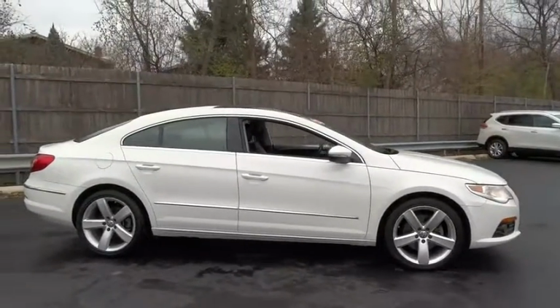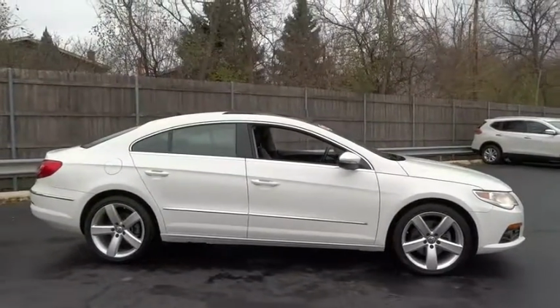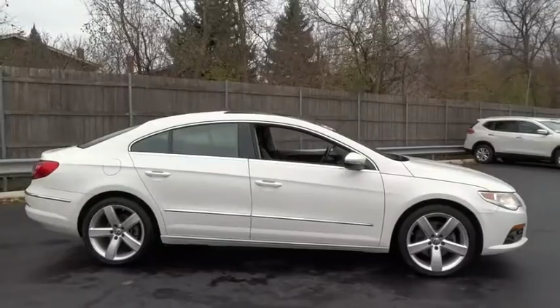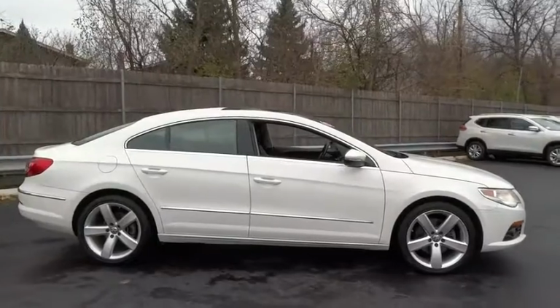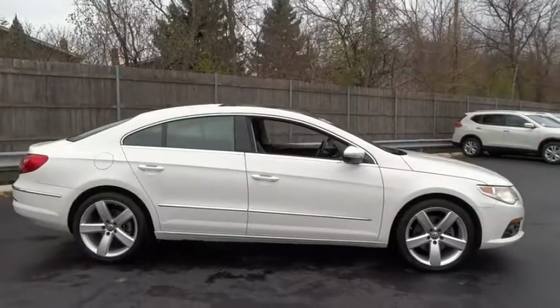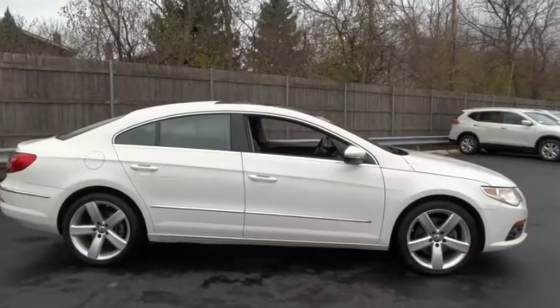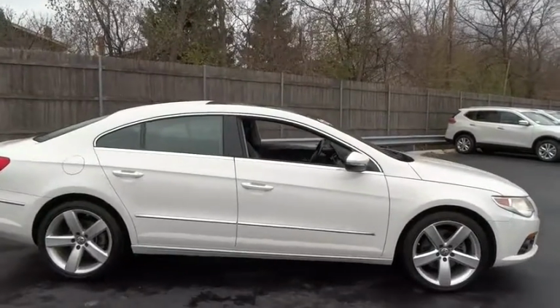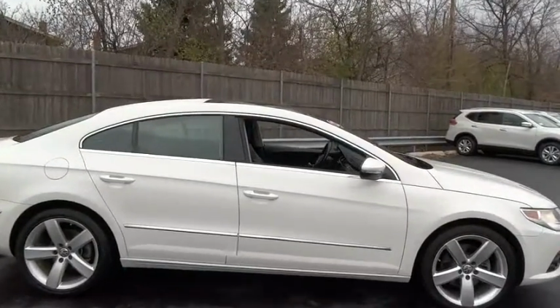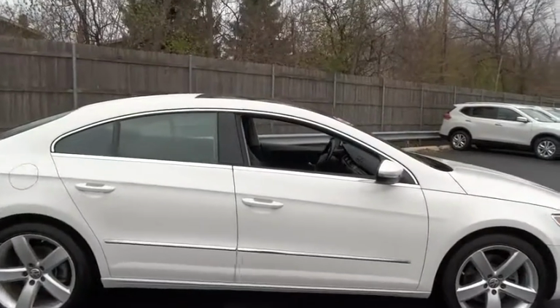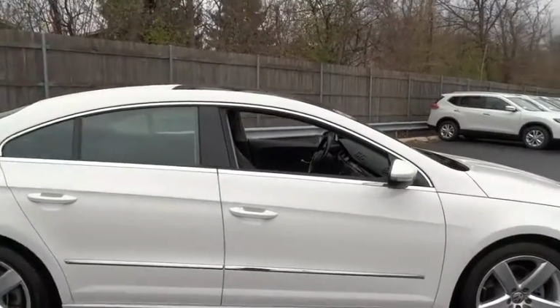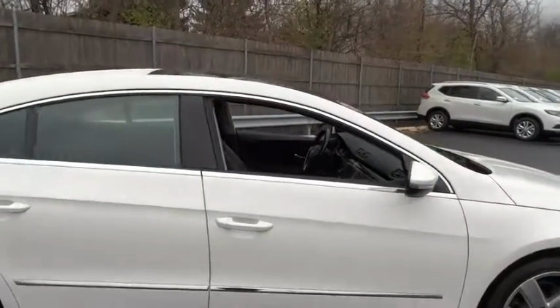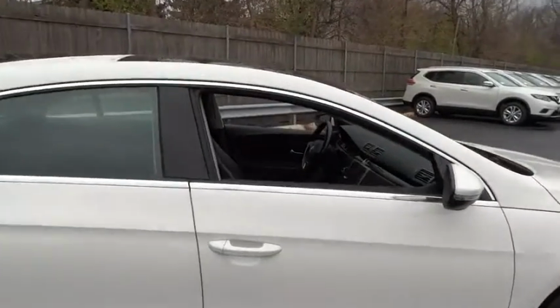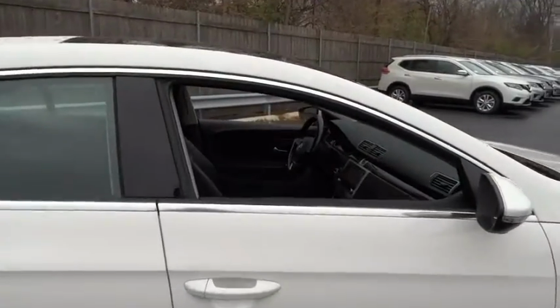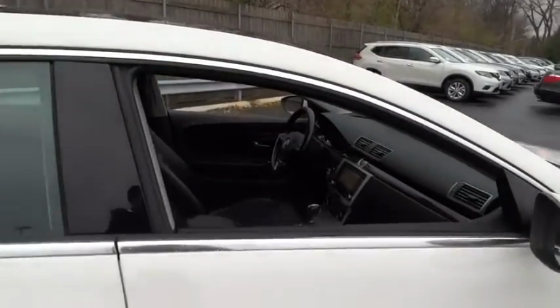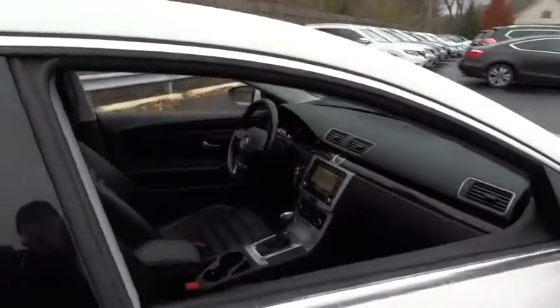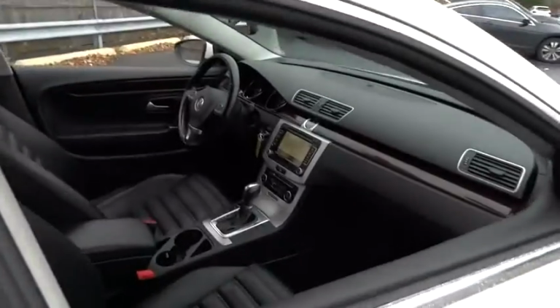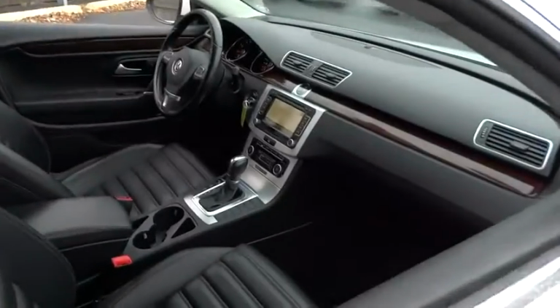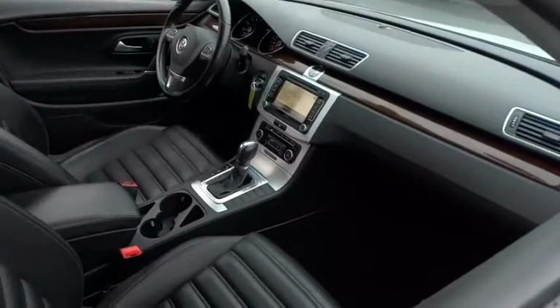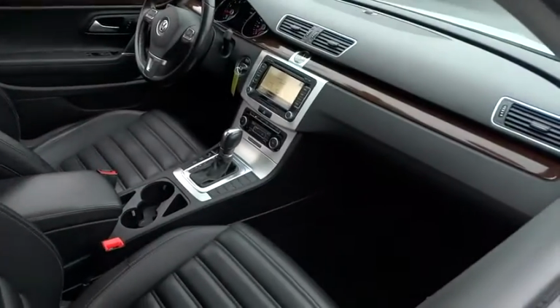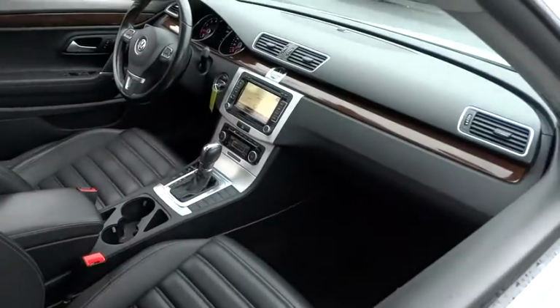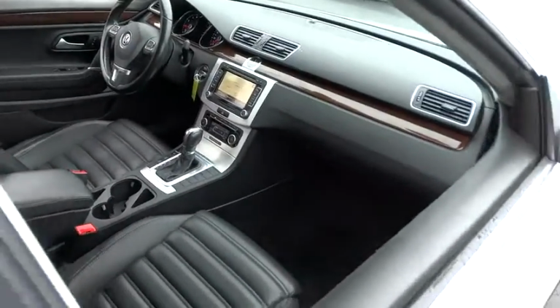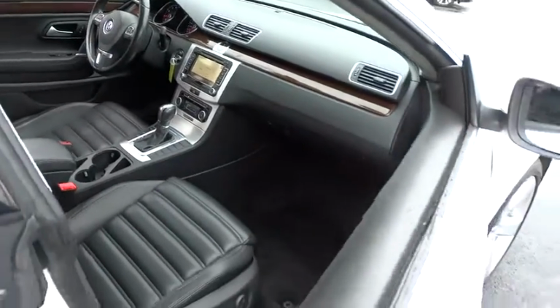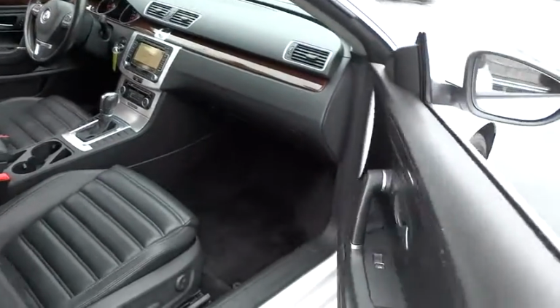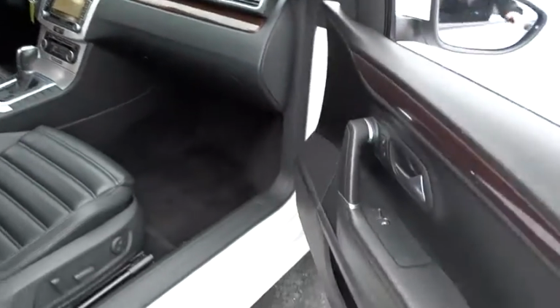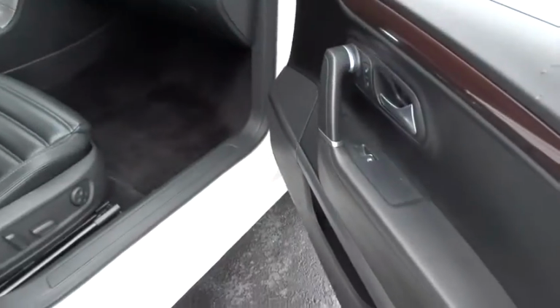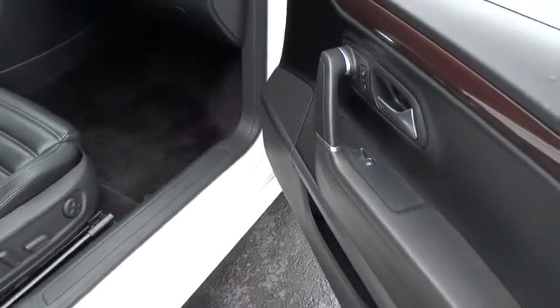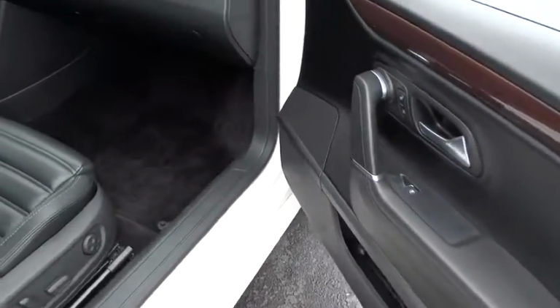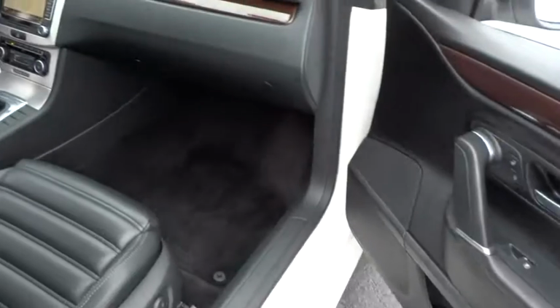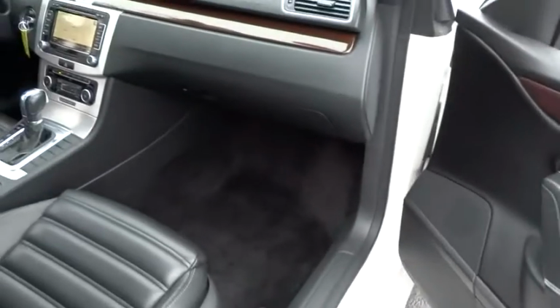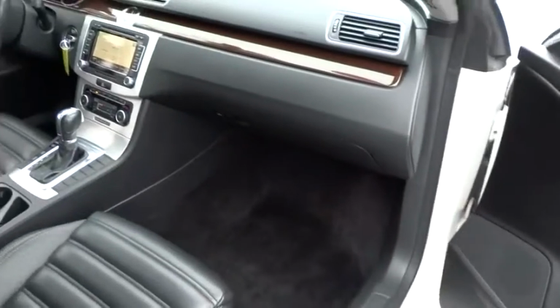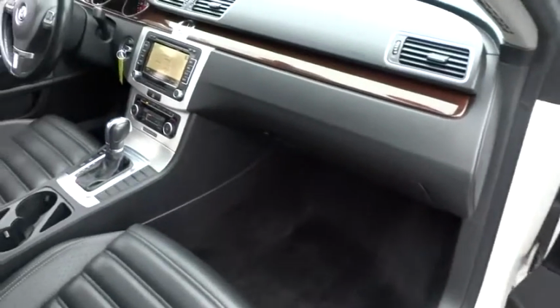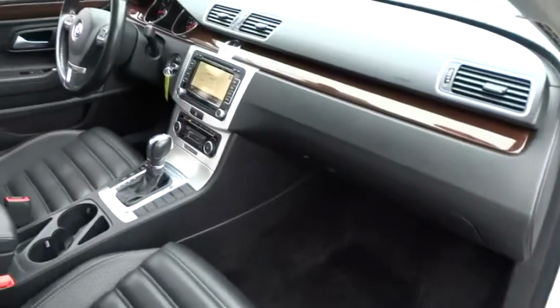Here are some of this vehicle's great options: power passenger seat, anti-lock braking system, steering wheel audio controls, keyless entry, navigation system, stability control, traction control, leather-wrapped steering wheel.